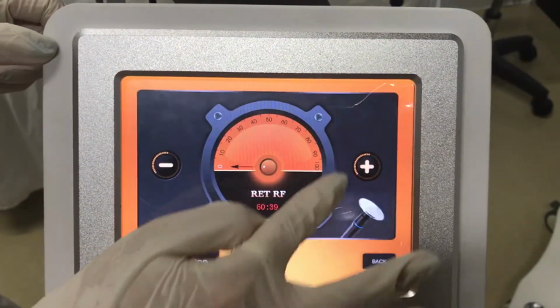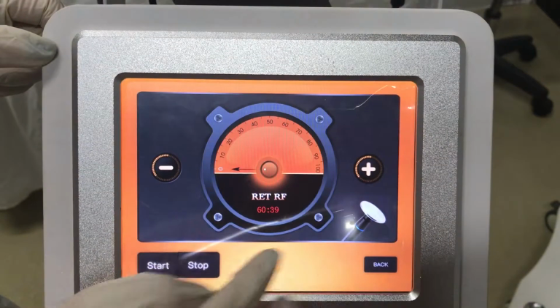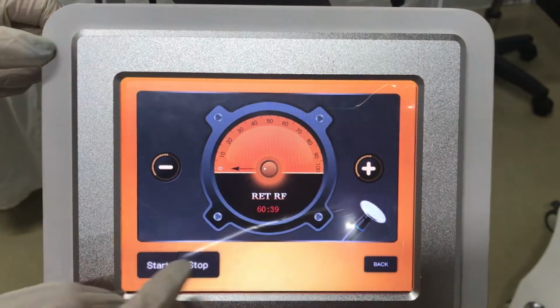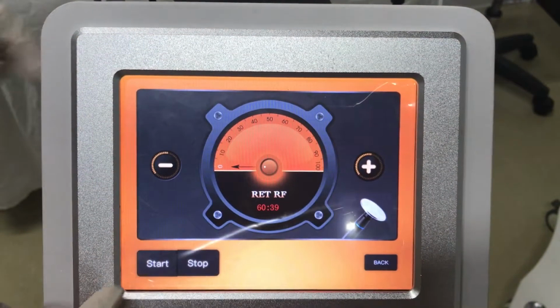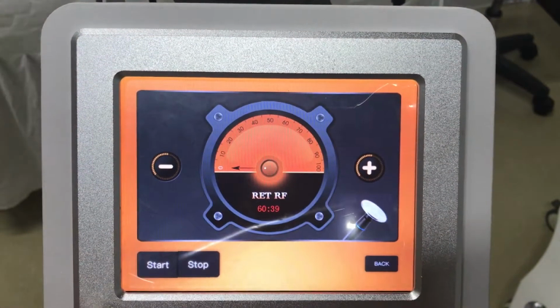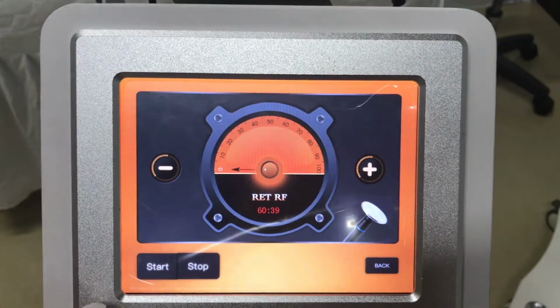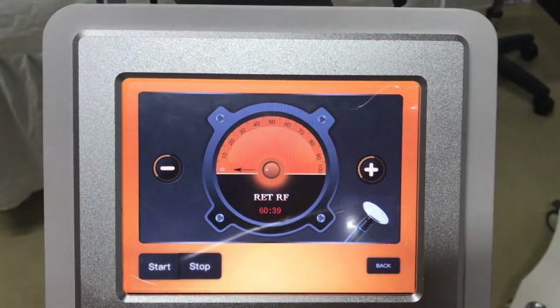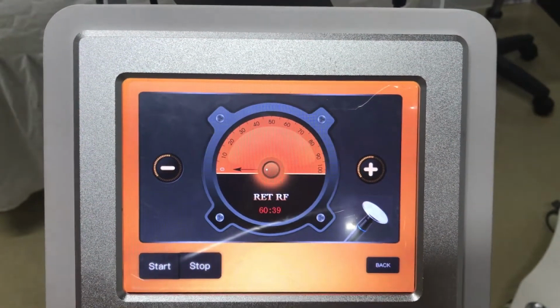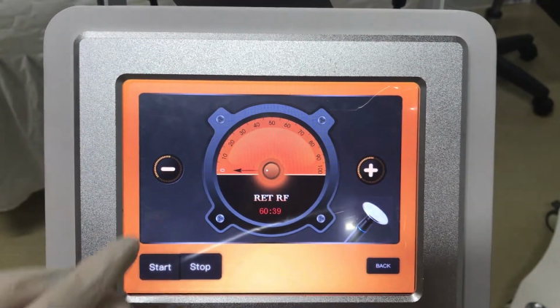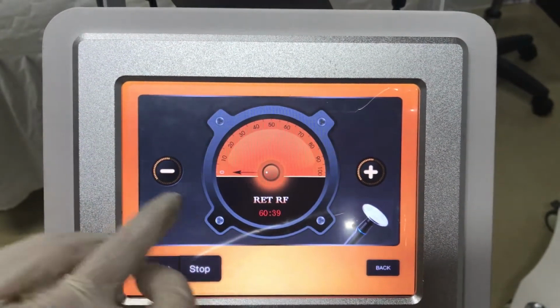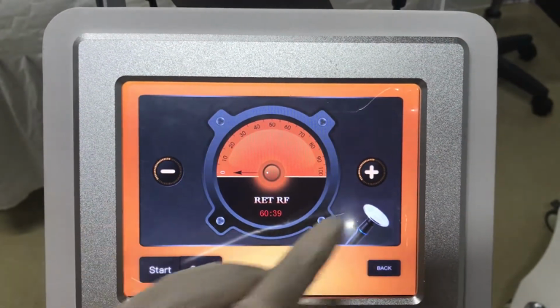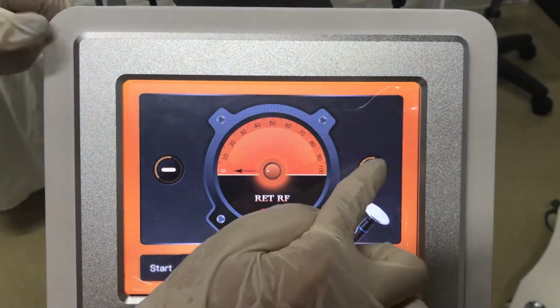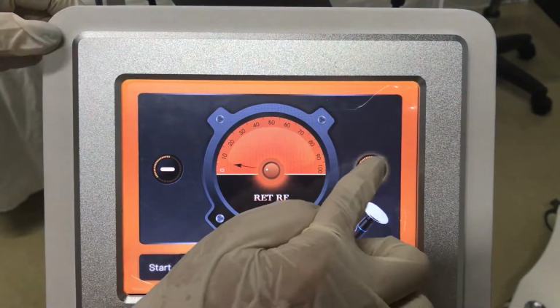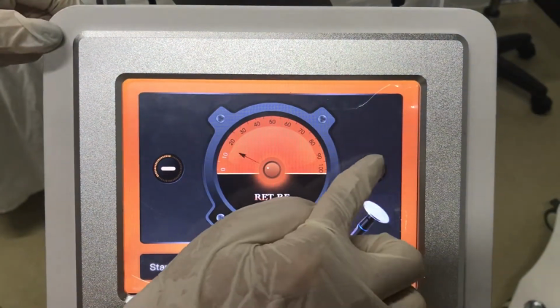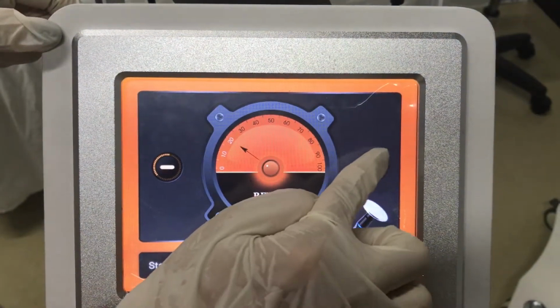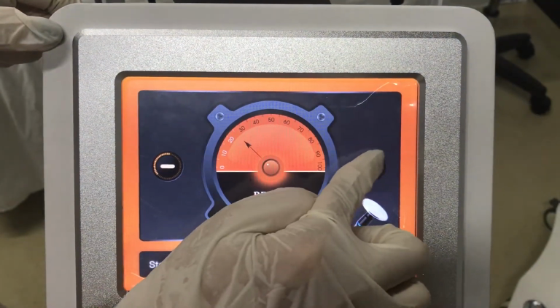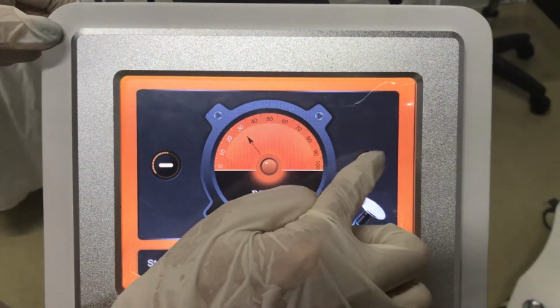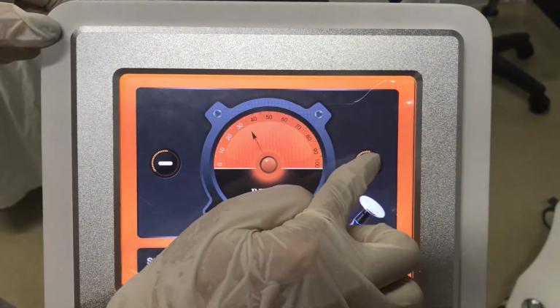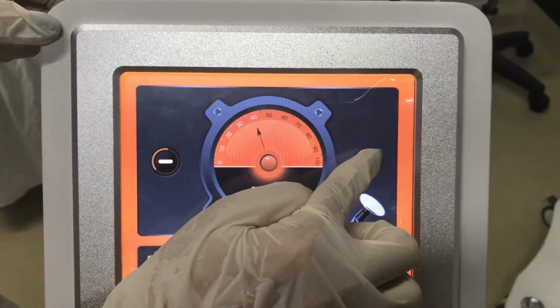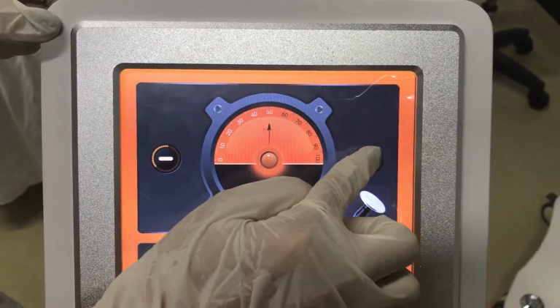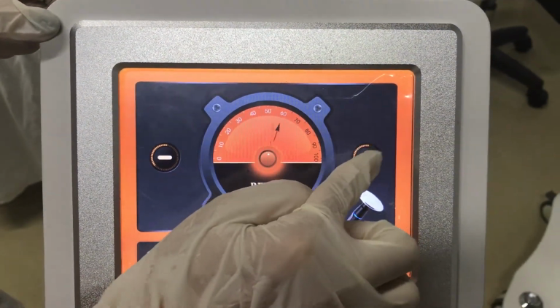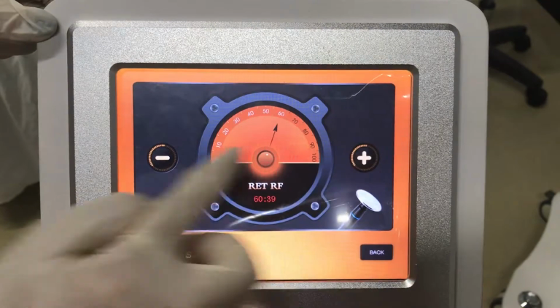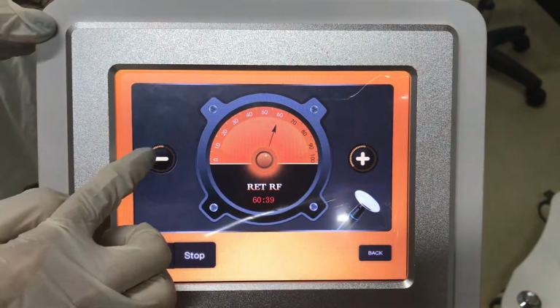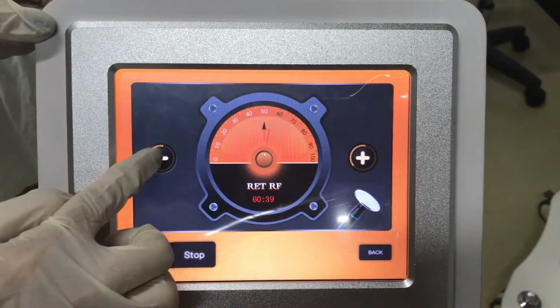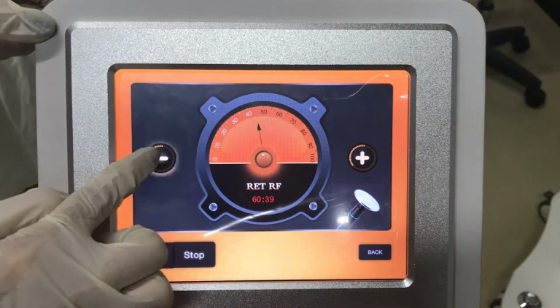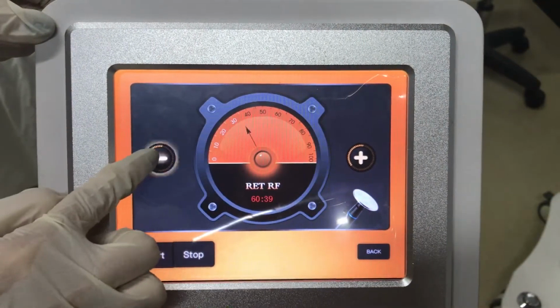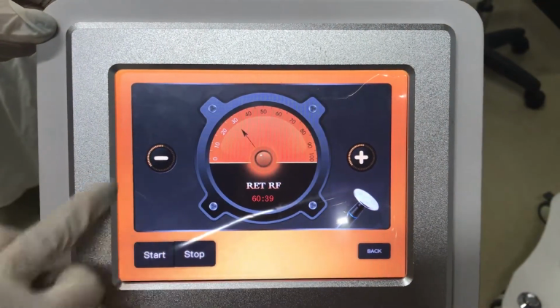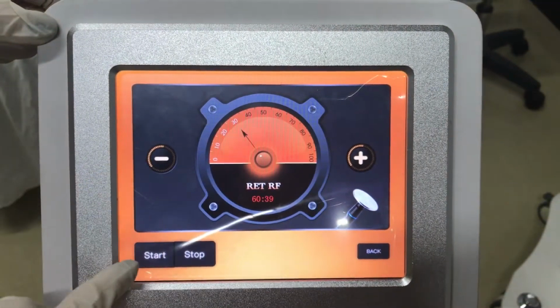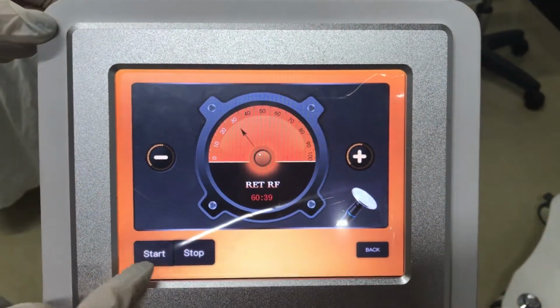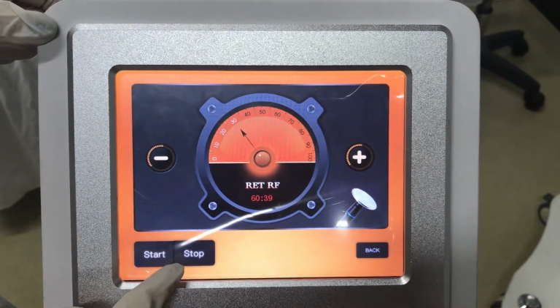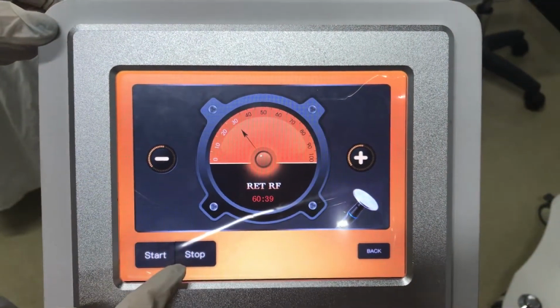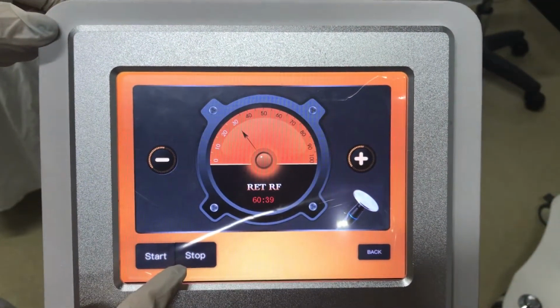And this is the RIT. The energy adjust. Start and stop buttons.